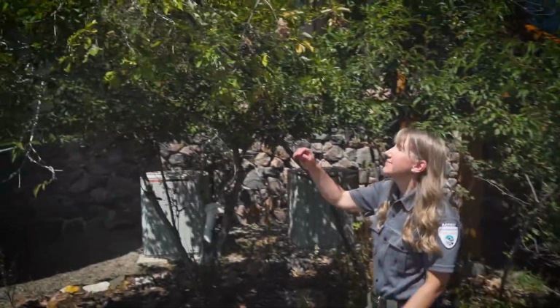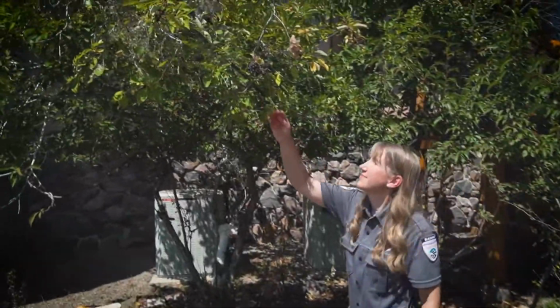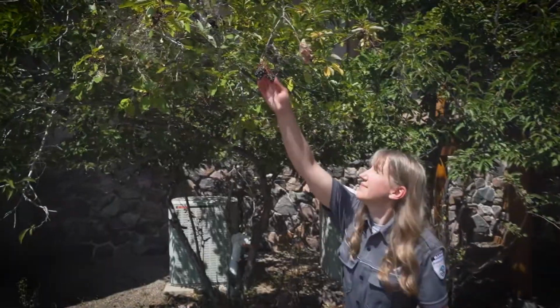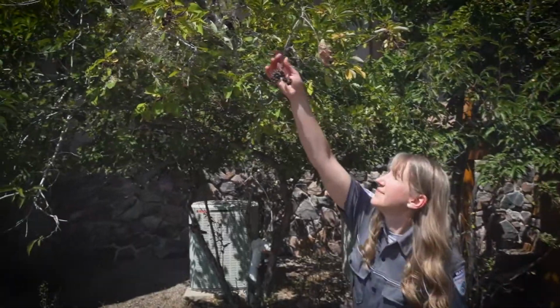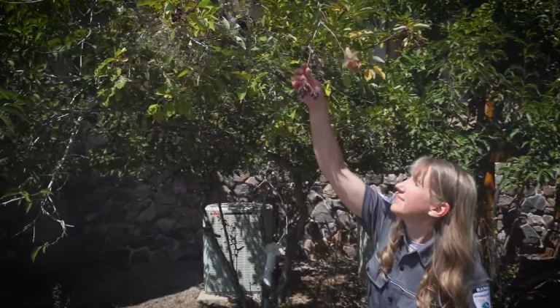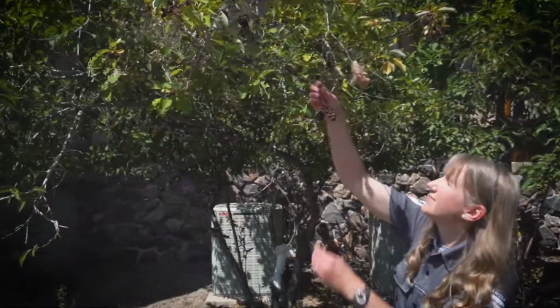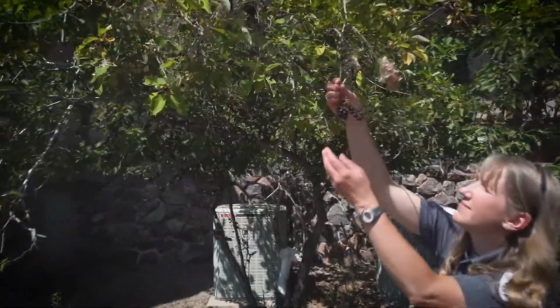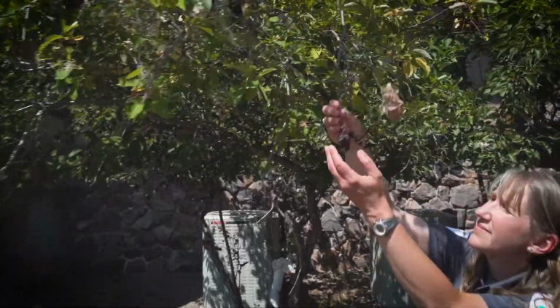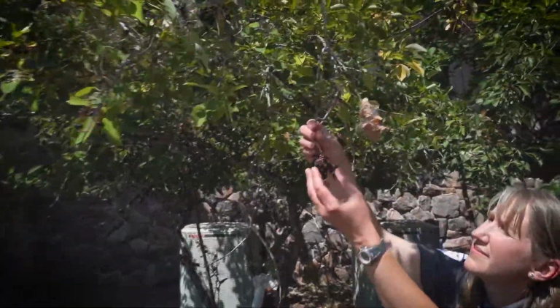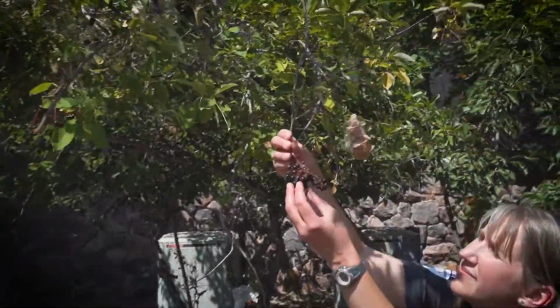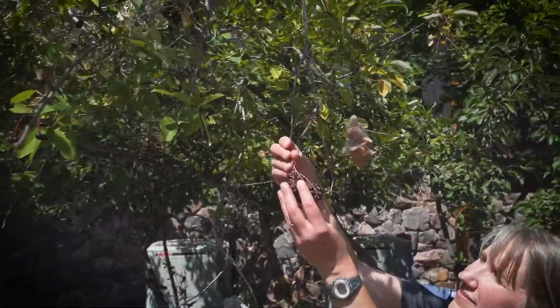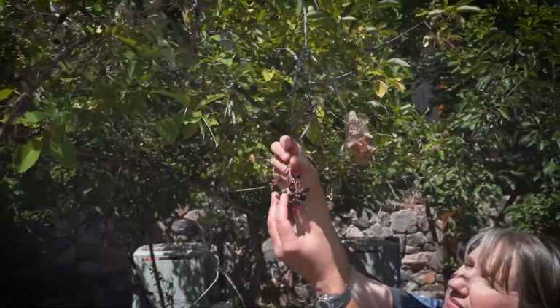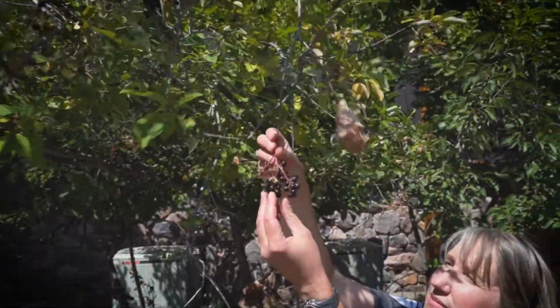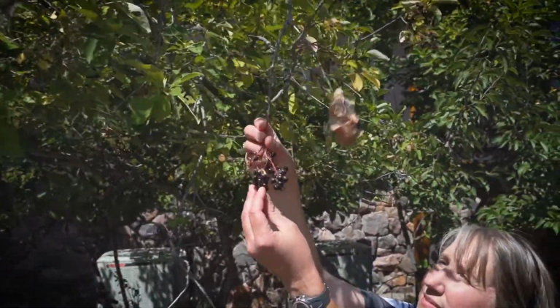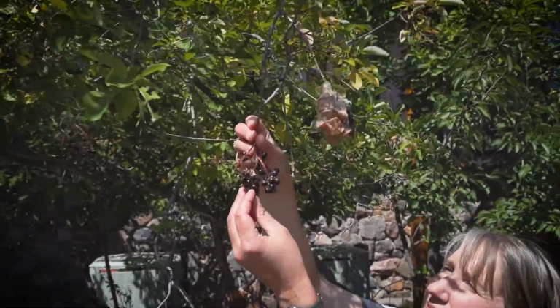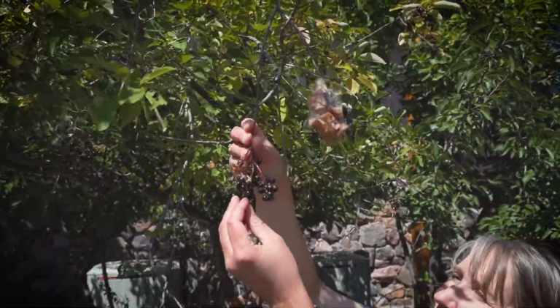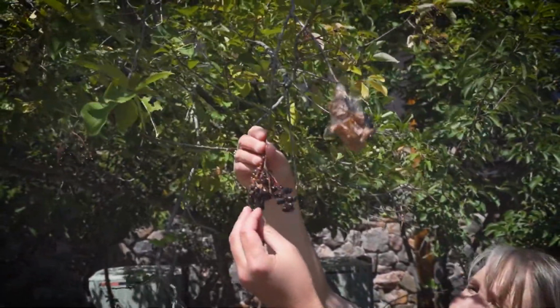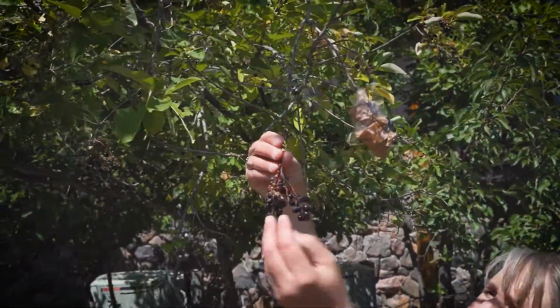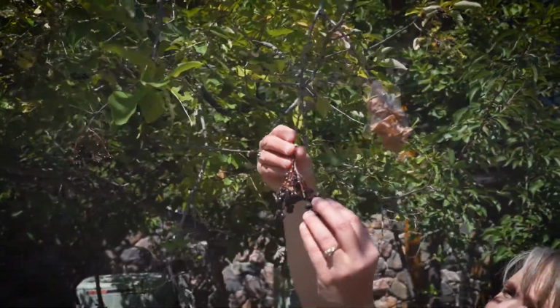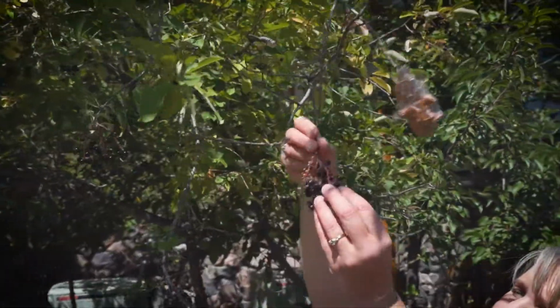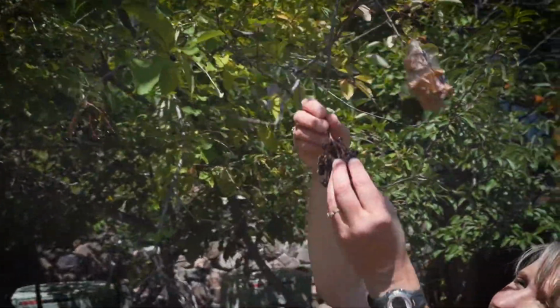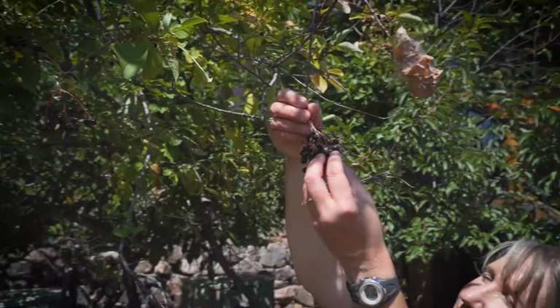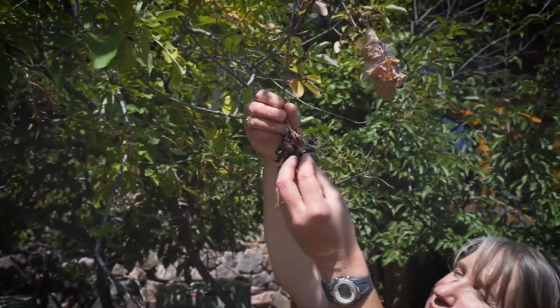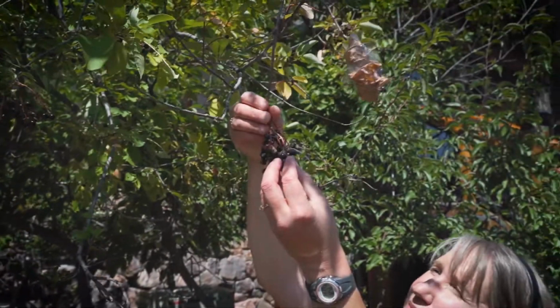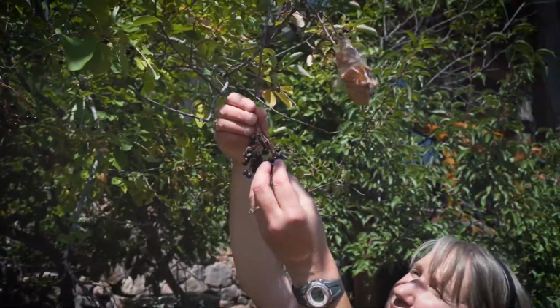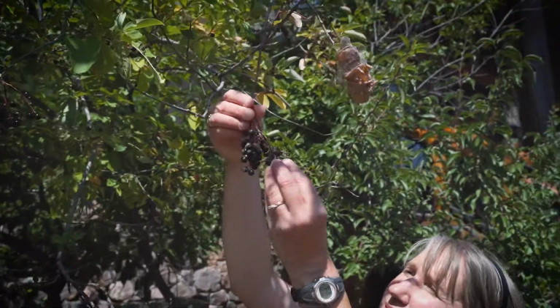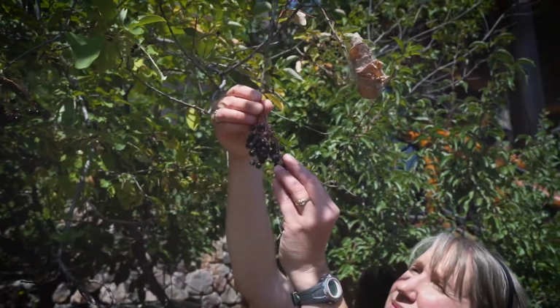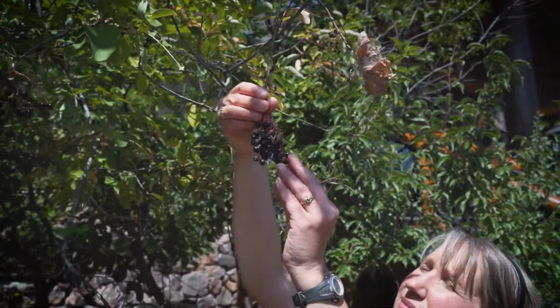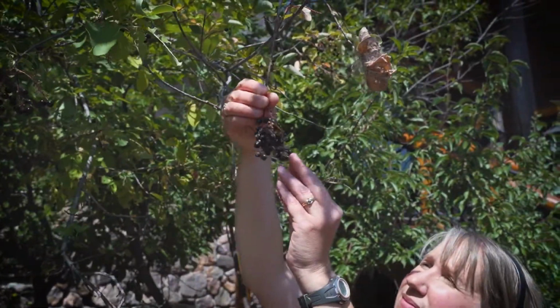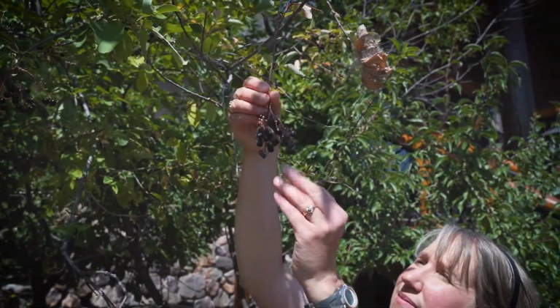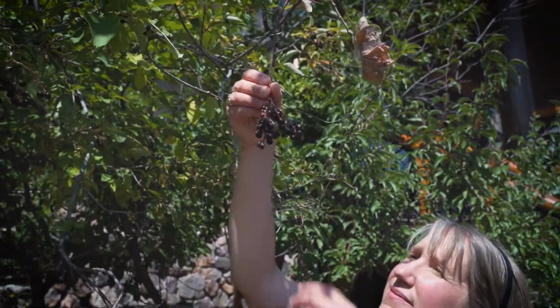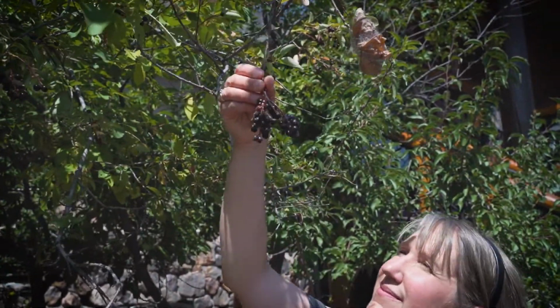Berries or other fruit hold seeds inside. These seeds can move to a new area for growing when they're eaten by an animal, carried in its stomach, and pooped out in a different spot.